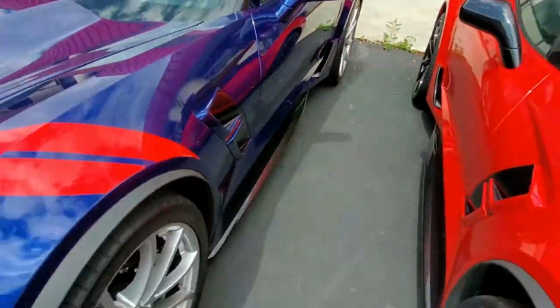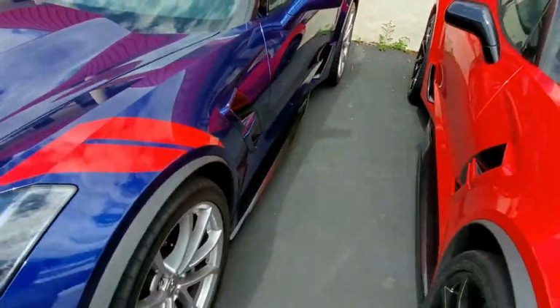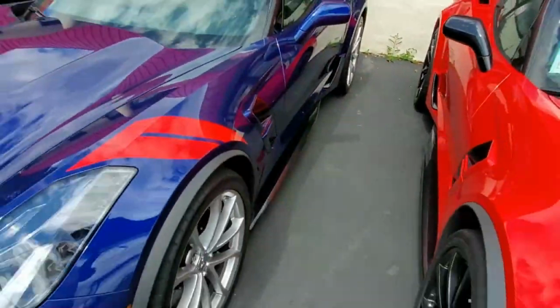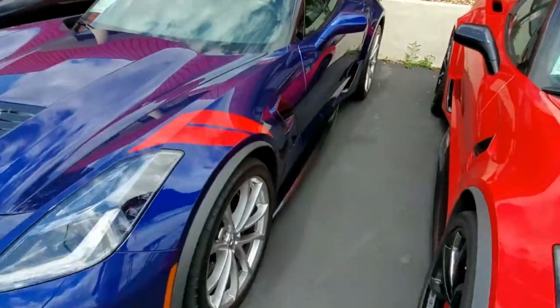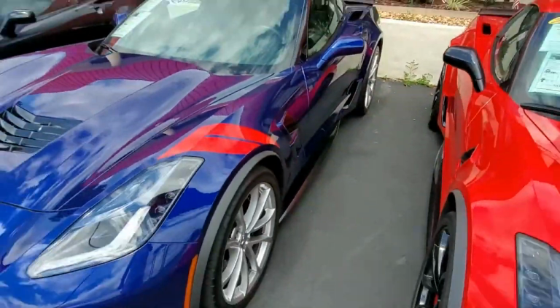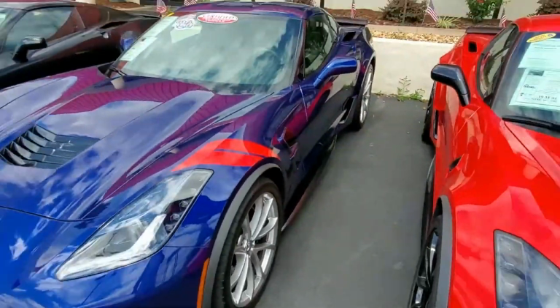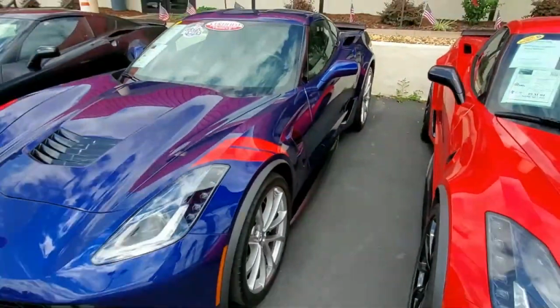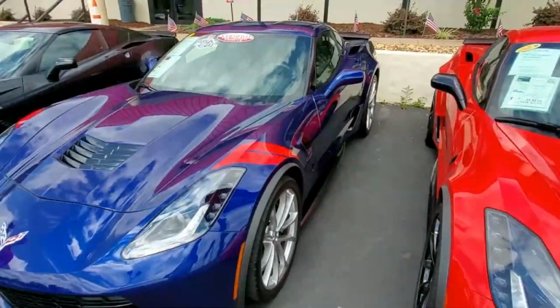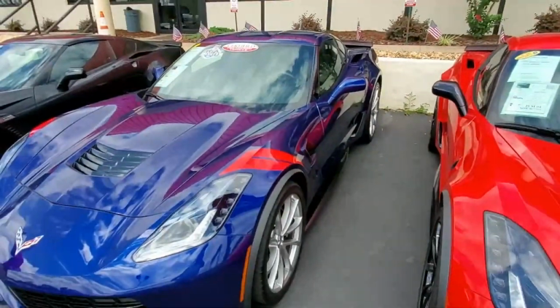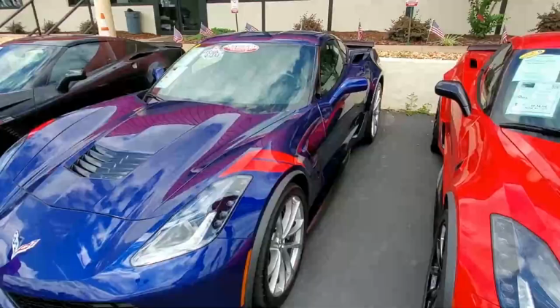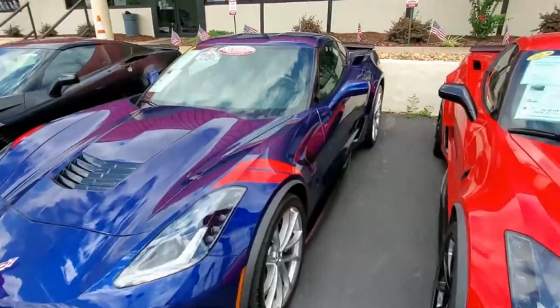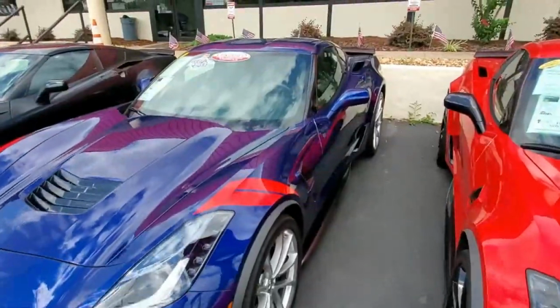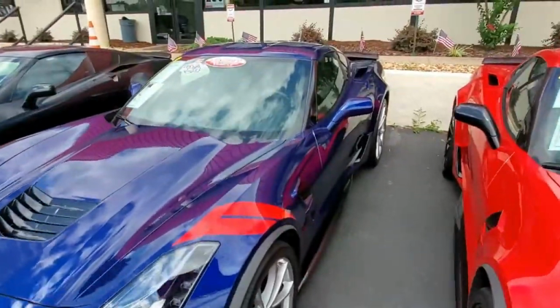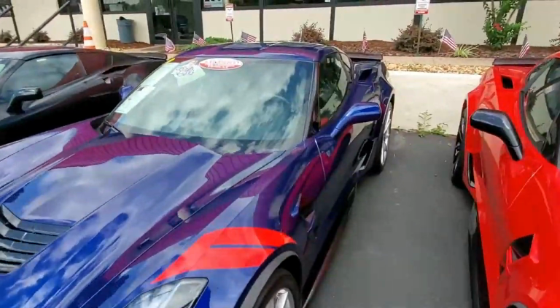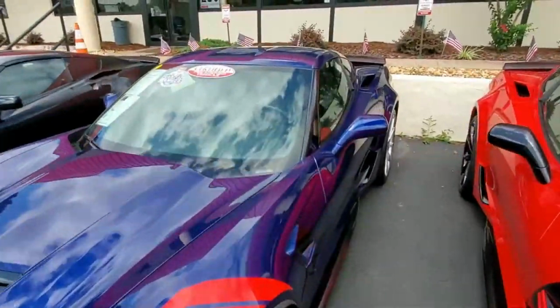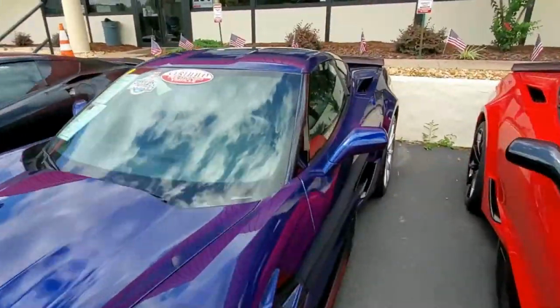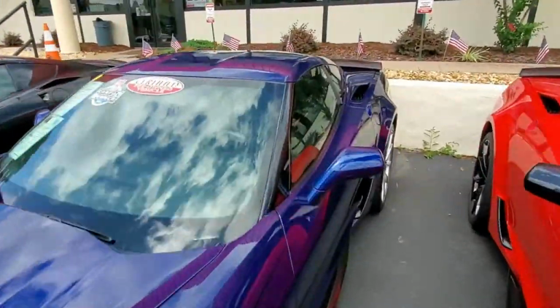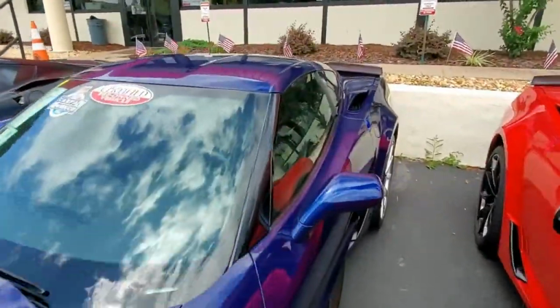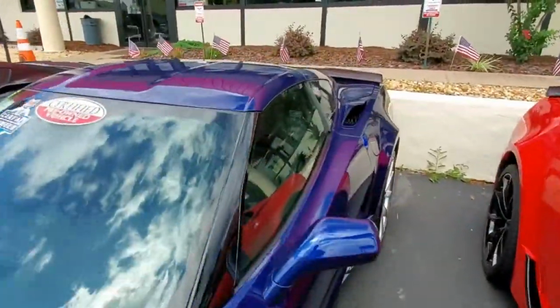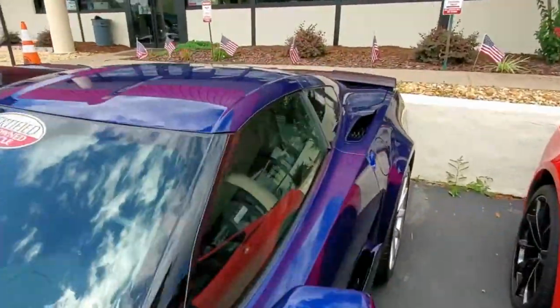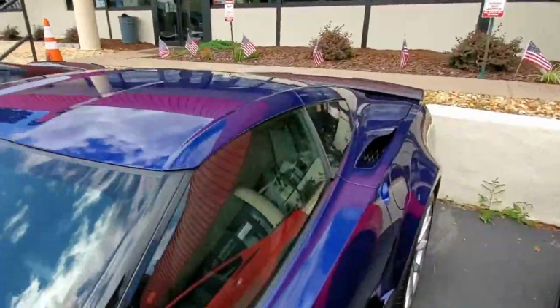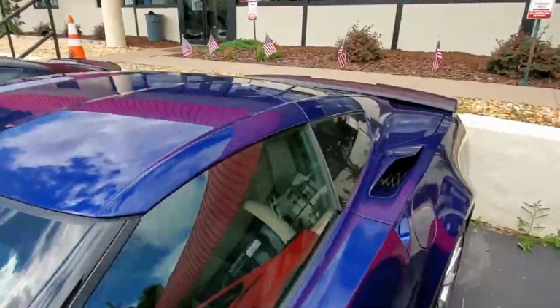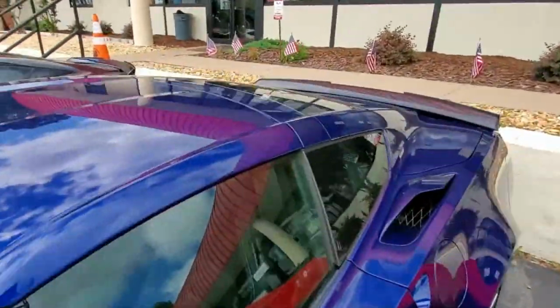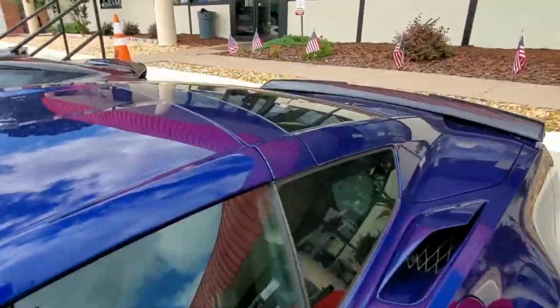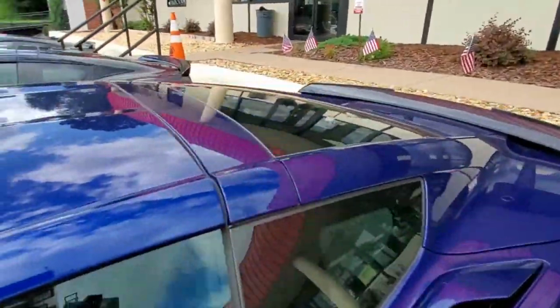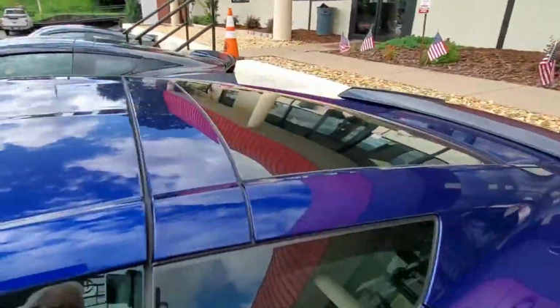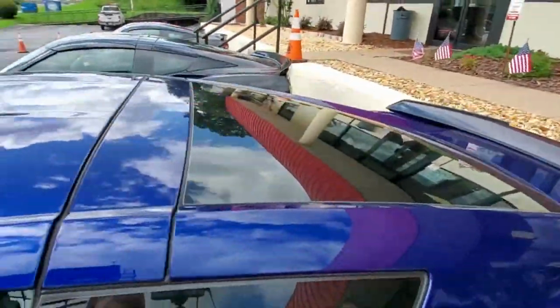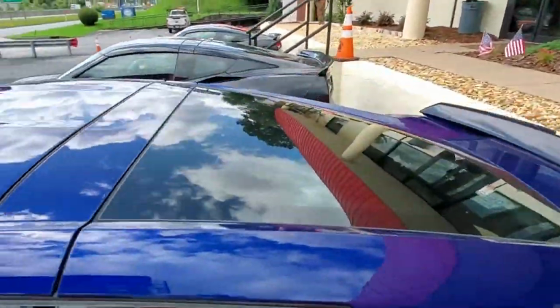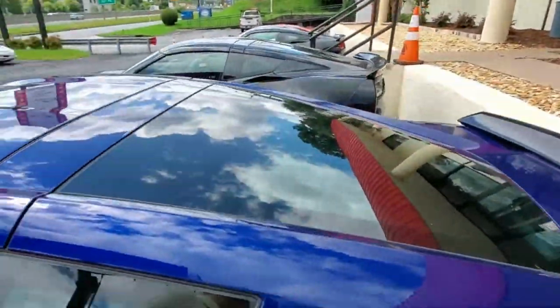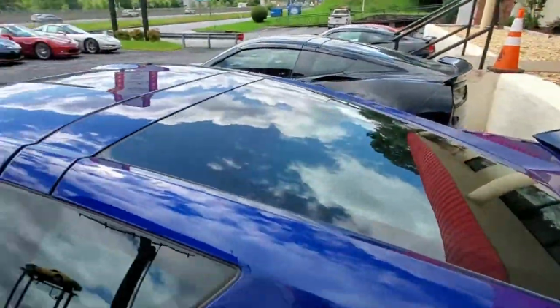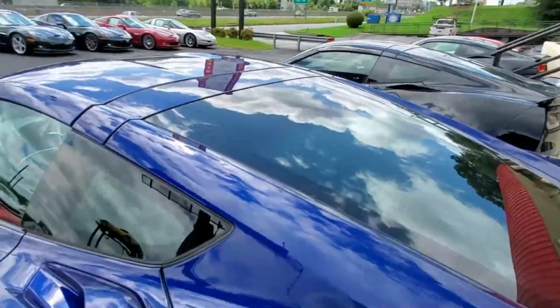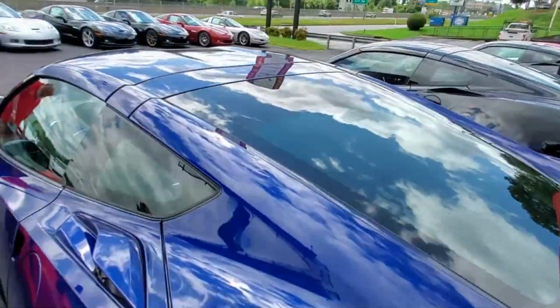This is a one-owner car. You can tell from looking at it, it's been very well taken care of, and this is going to give you years and years of very enjoyable driving.